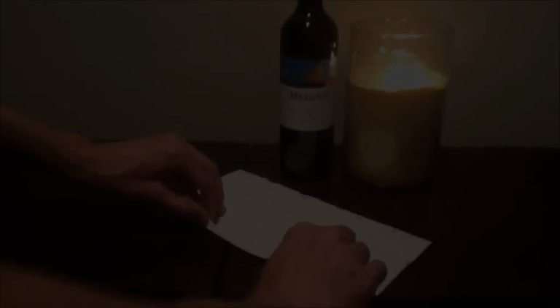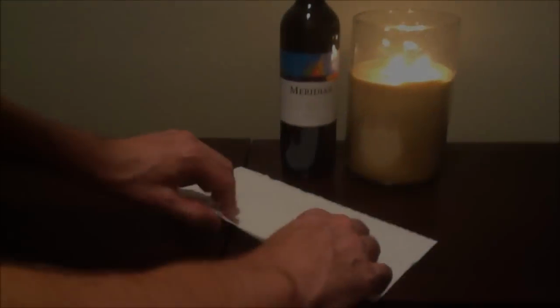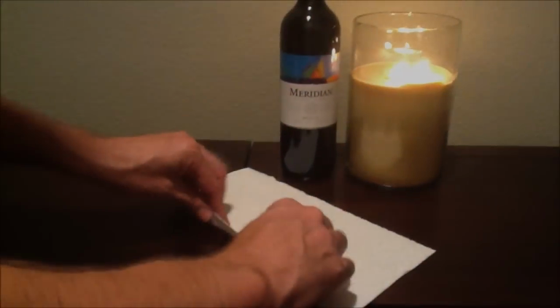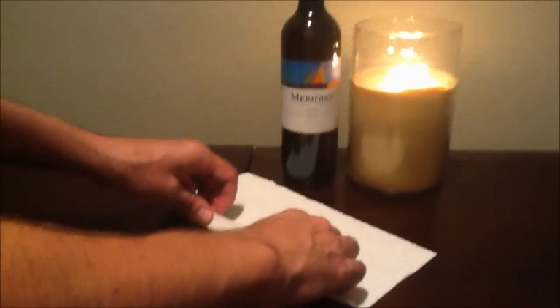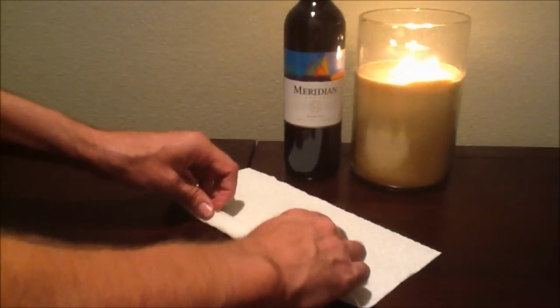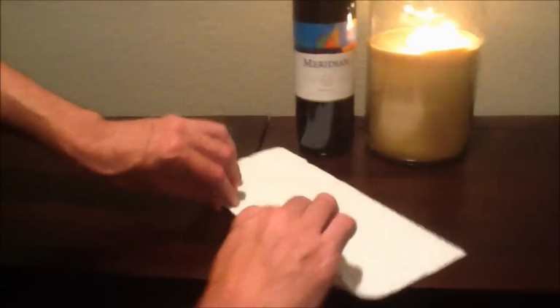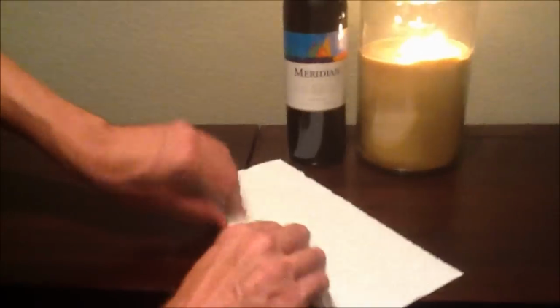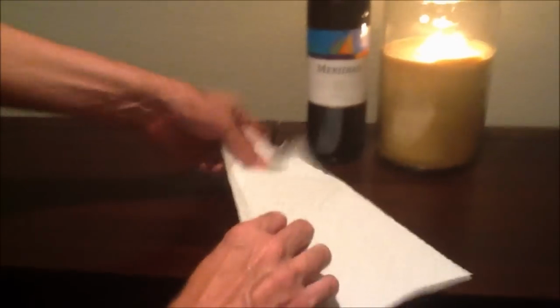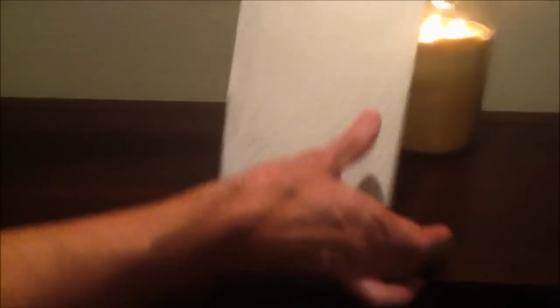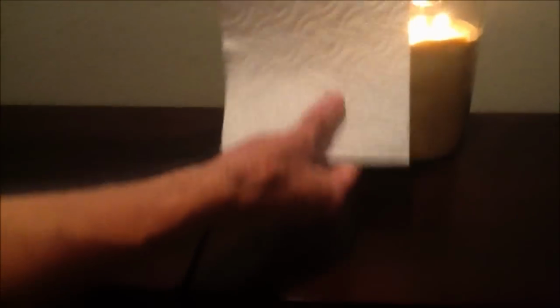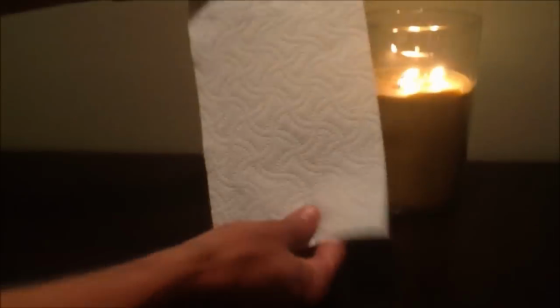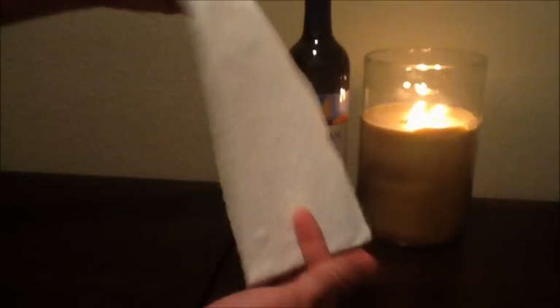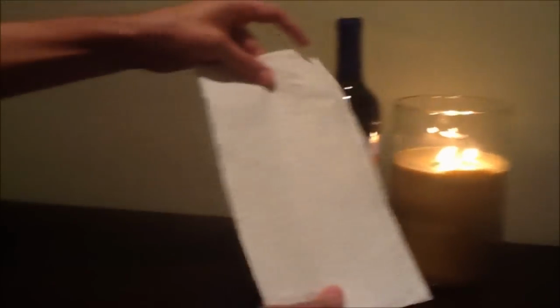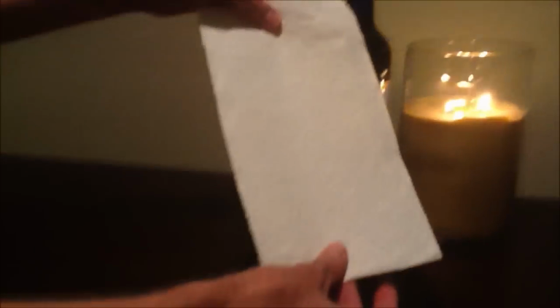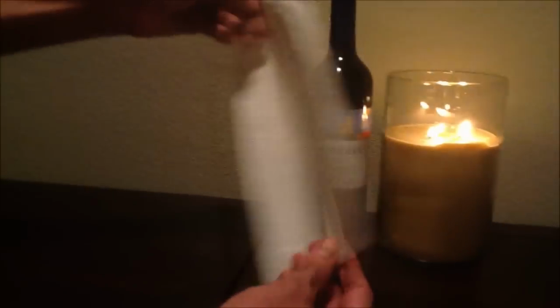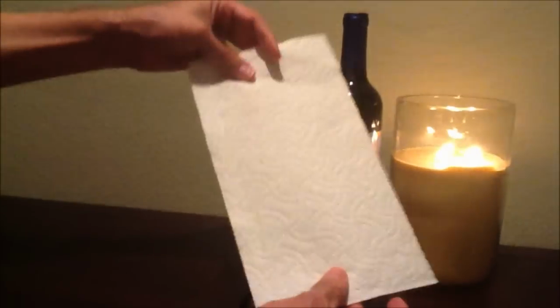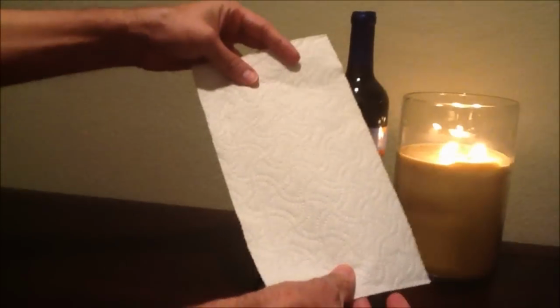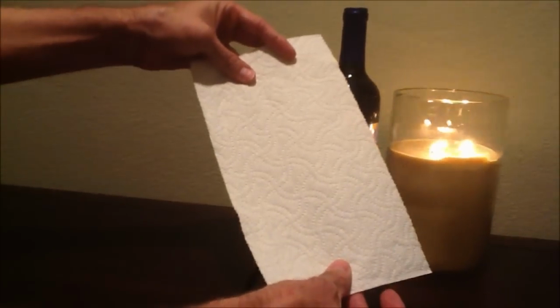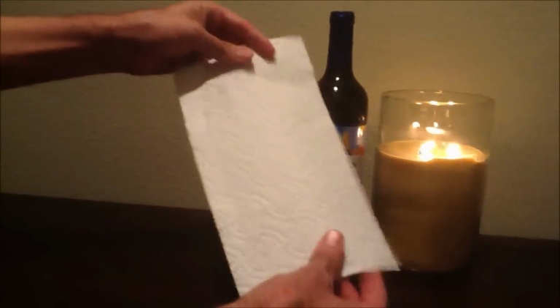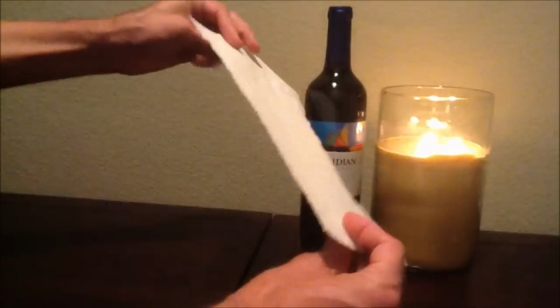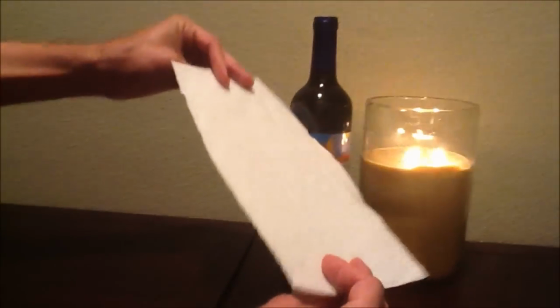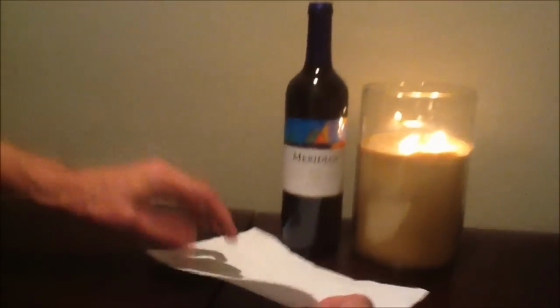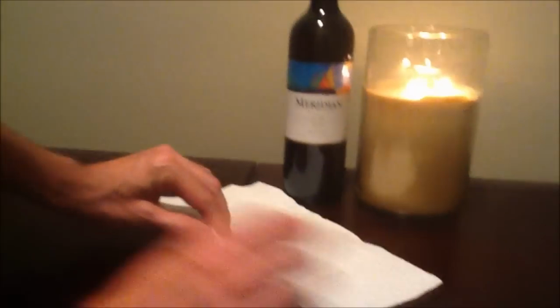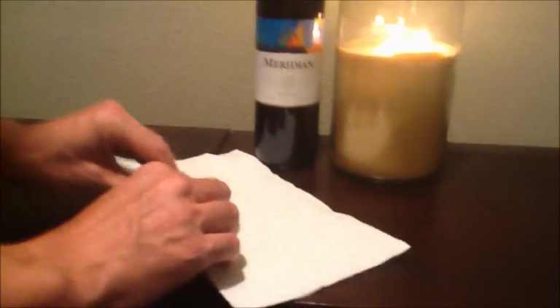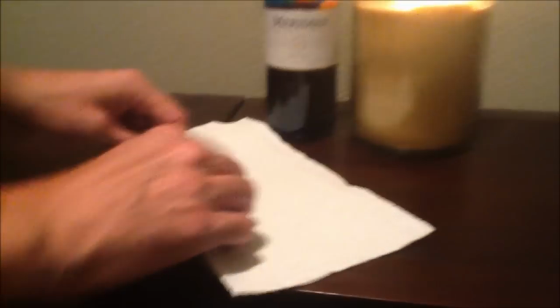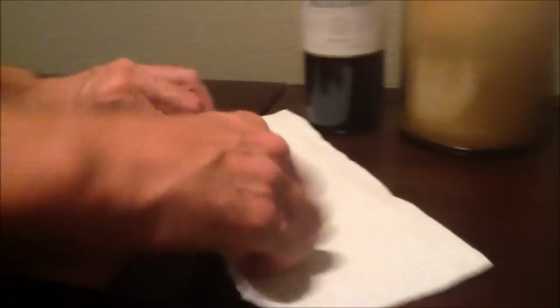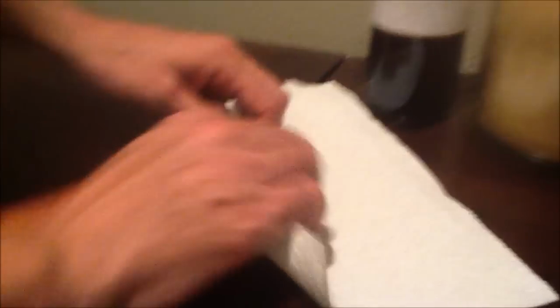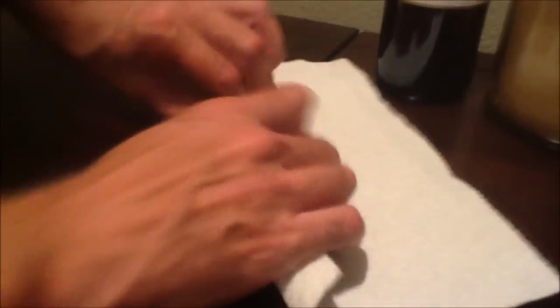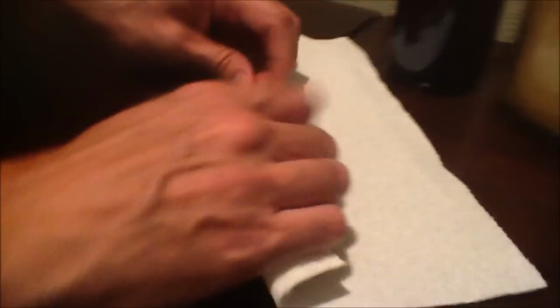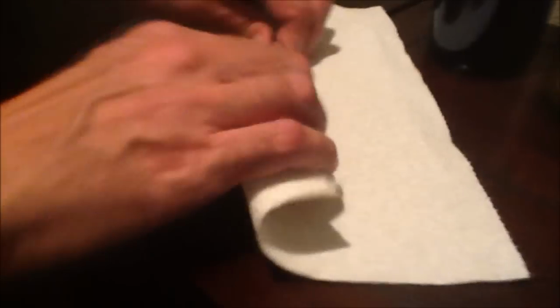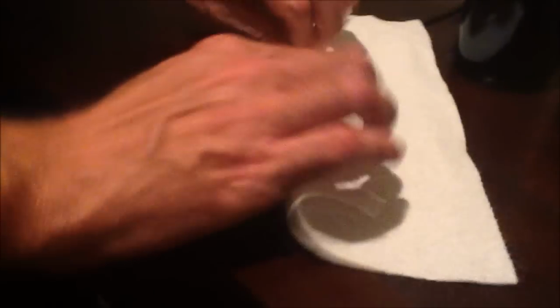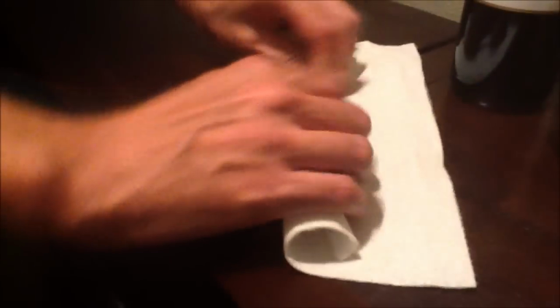To make a wine bottle bow tie, simply take a piece of napkin. Here we have a half piece, which is plenty big enough for the project and much more economical. You take it, lay it down, and start rolling it up like a rope.